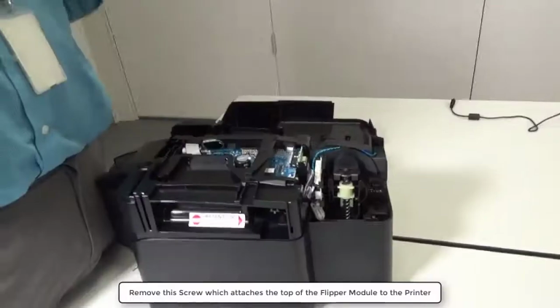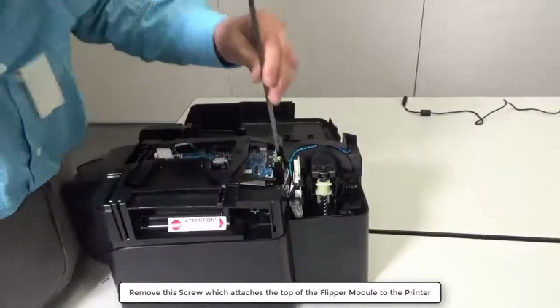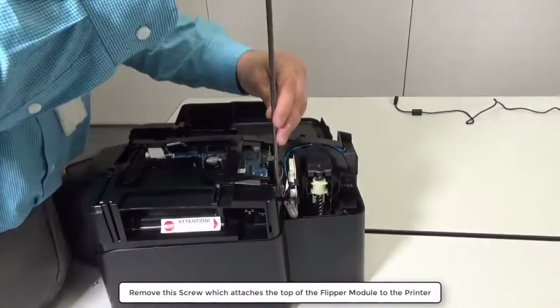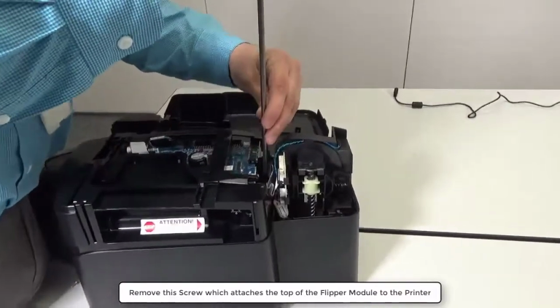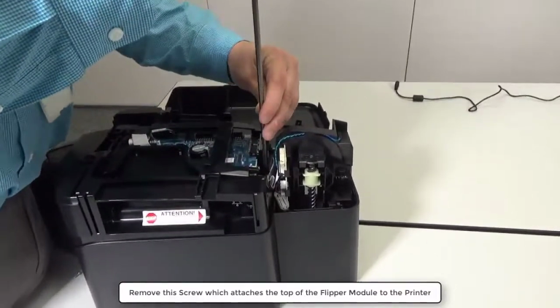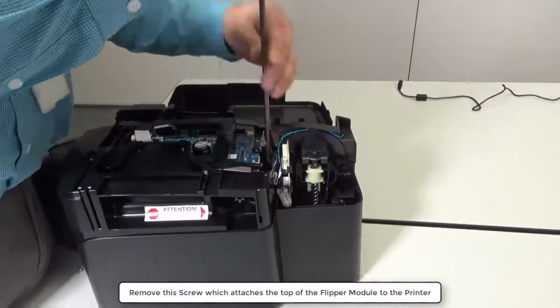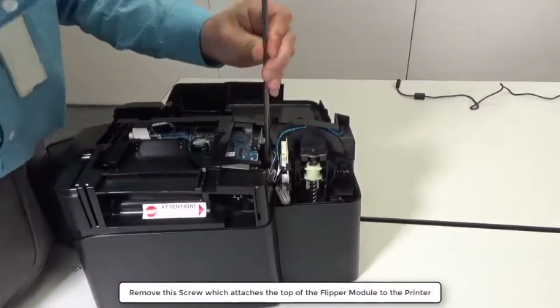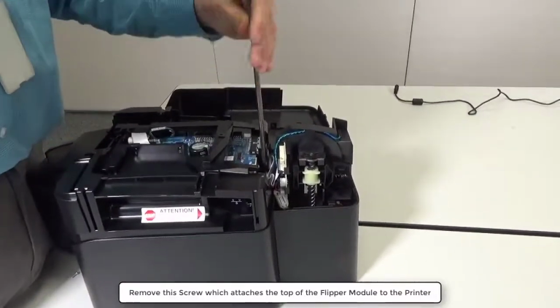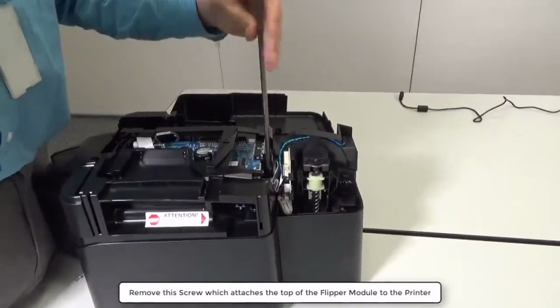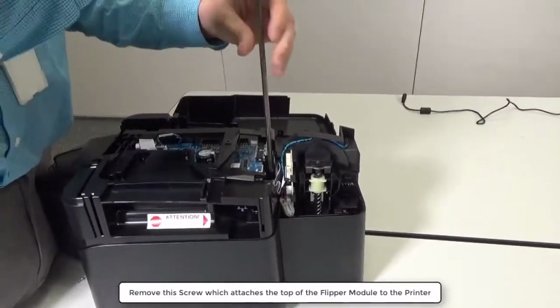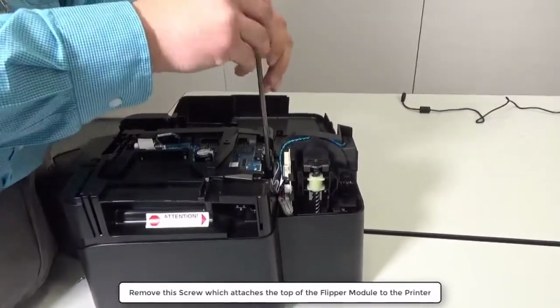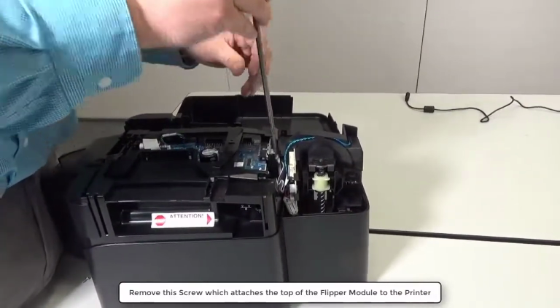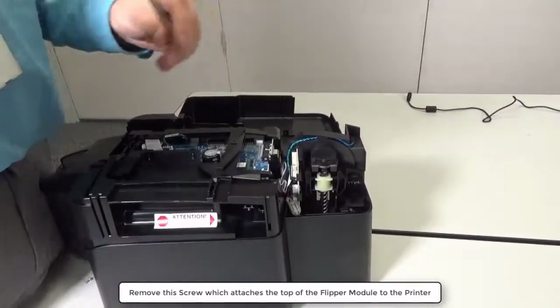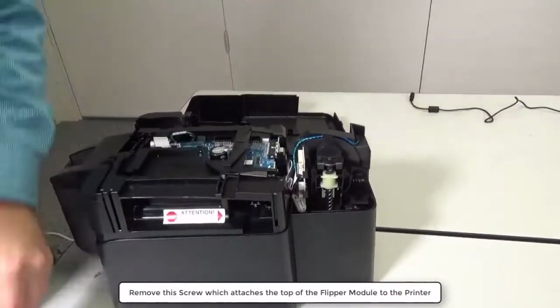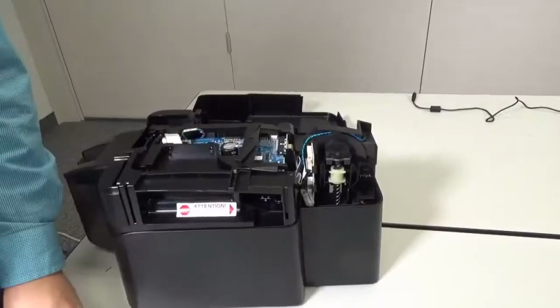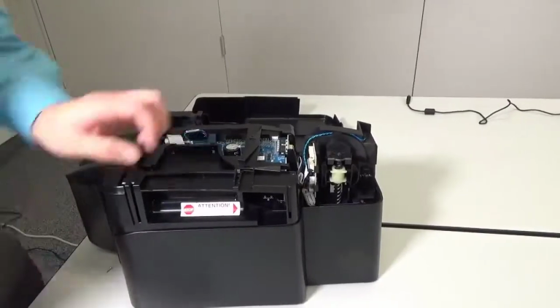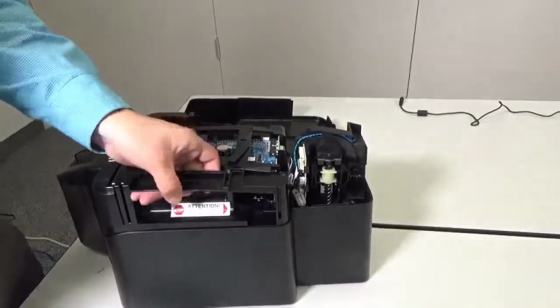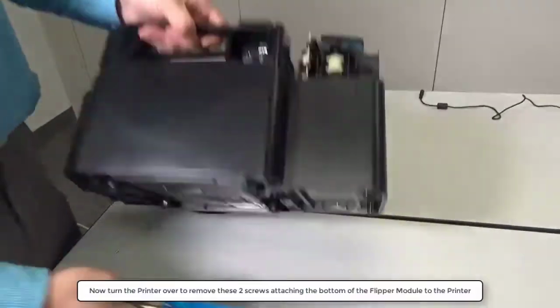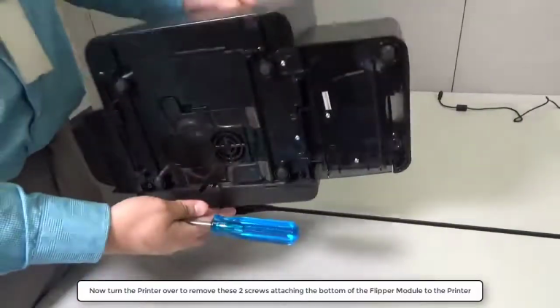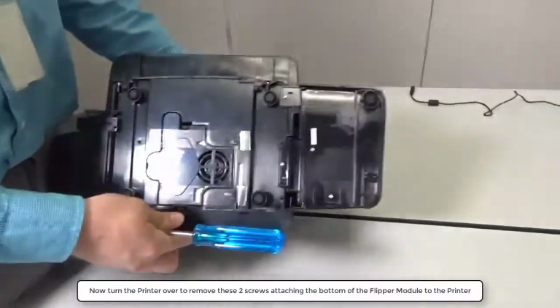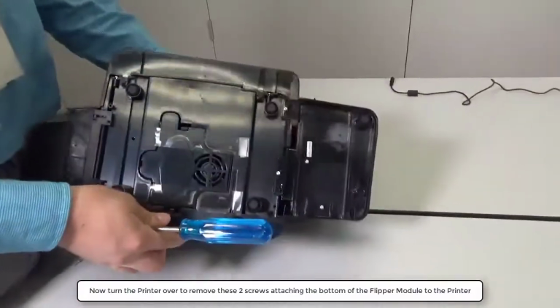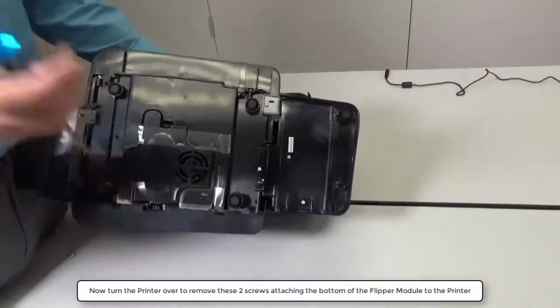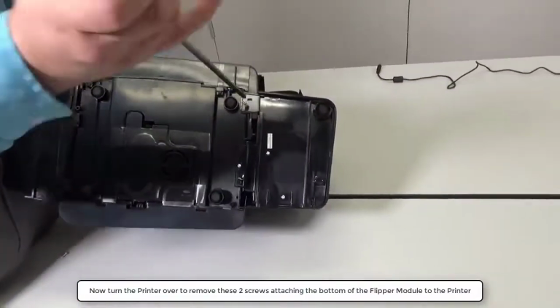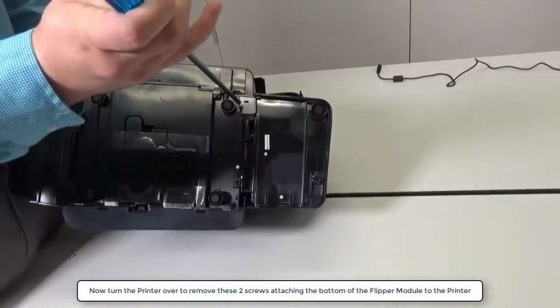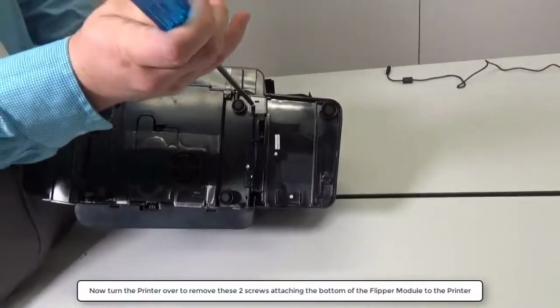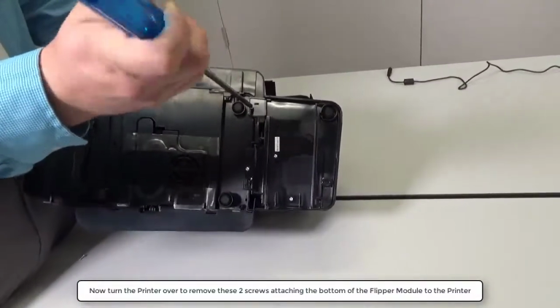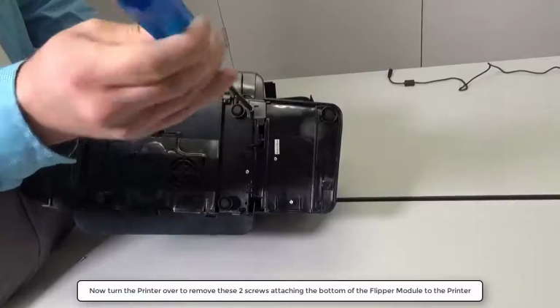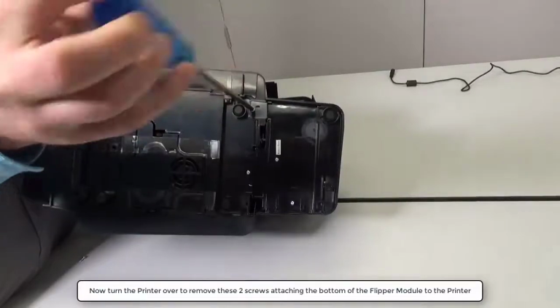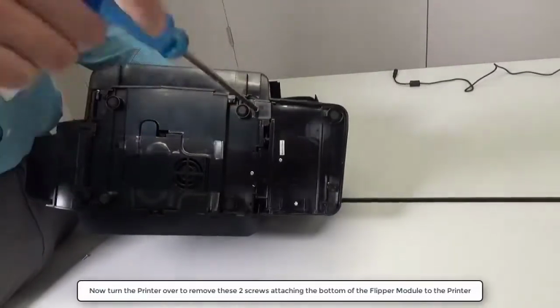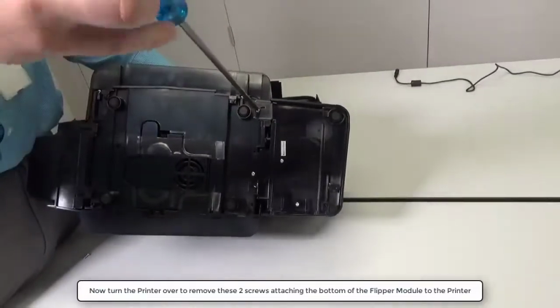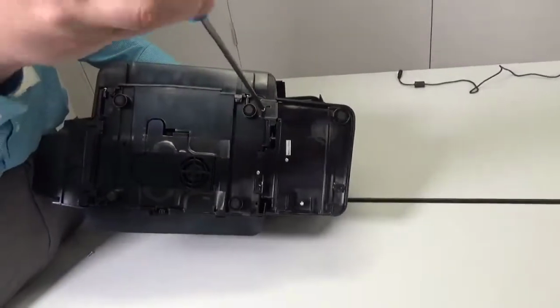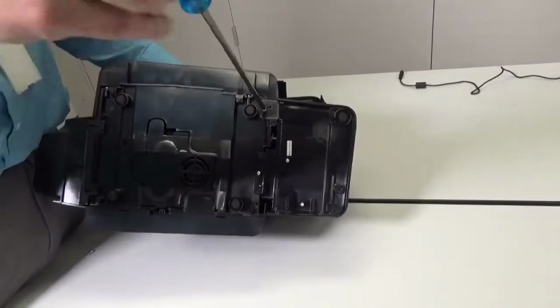Remove this screw which attaches the top of the flipper module to the printer. Now turn the printer over to remove these two screws attaching the bottom of the flipper module to the printer.